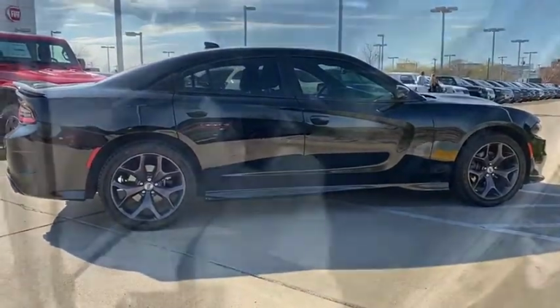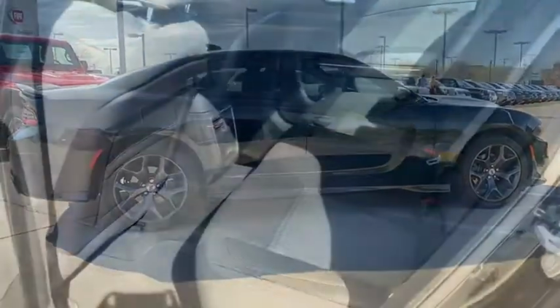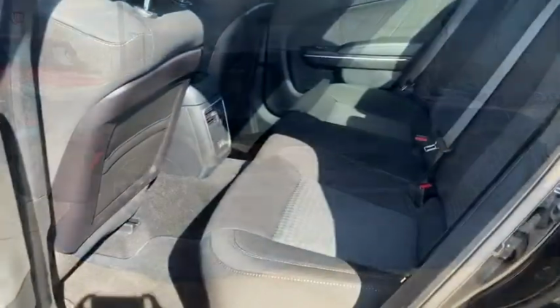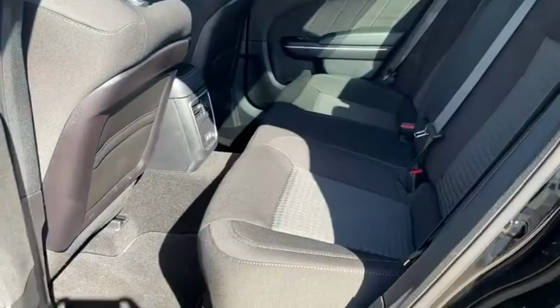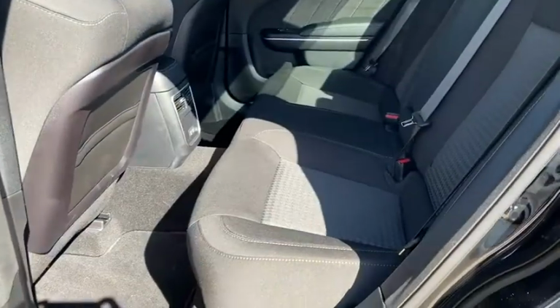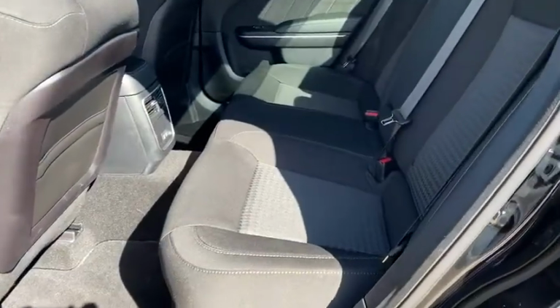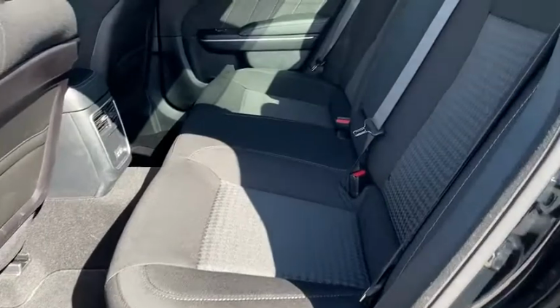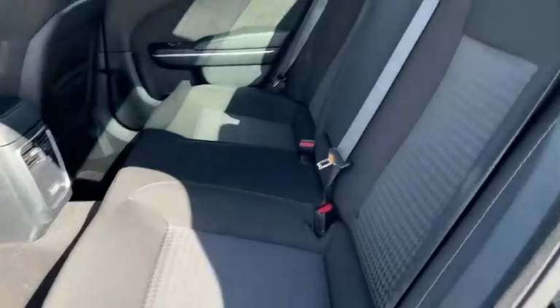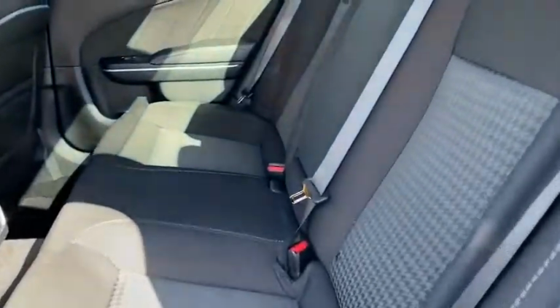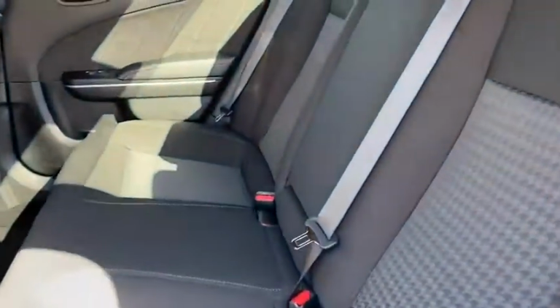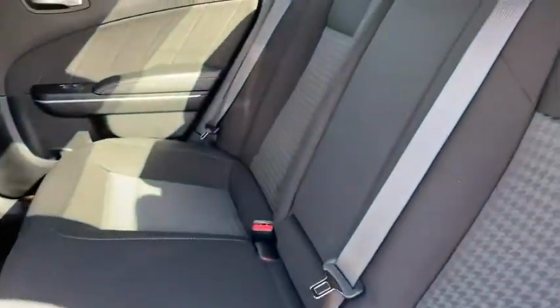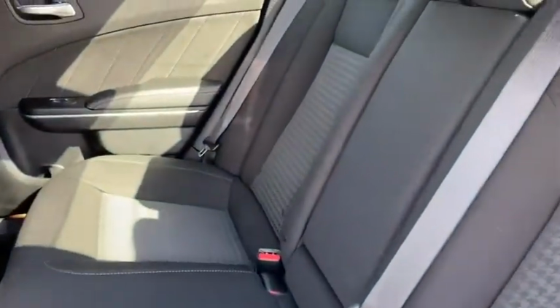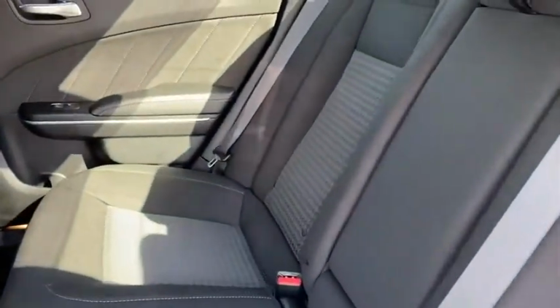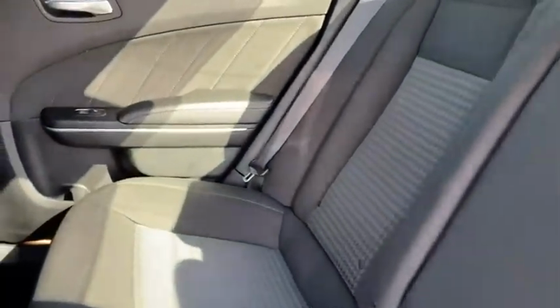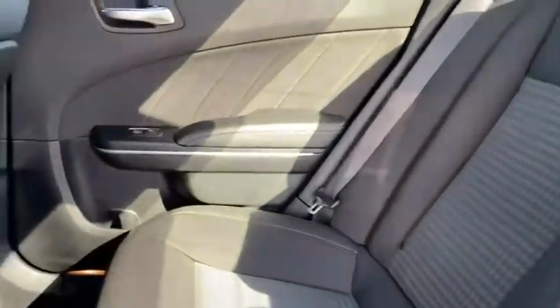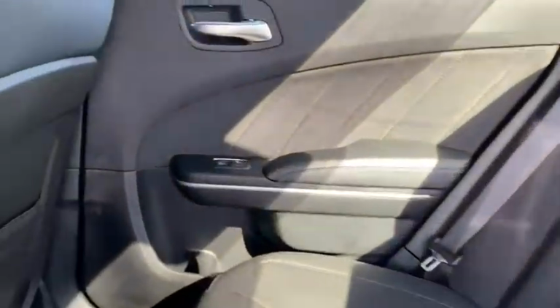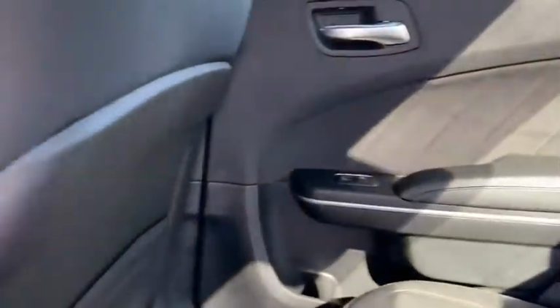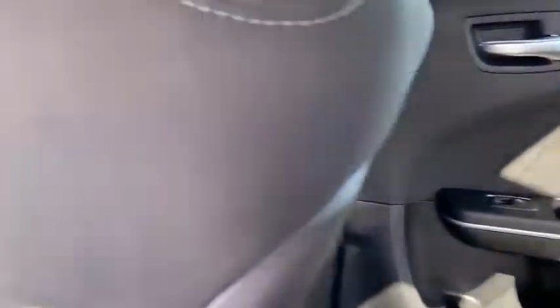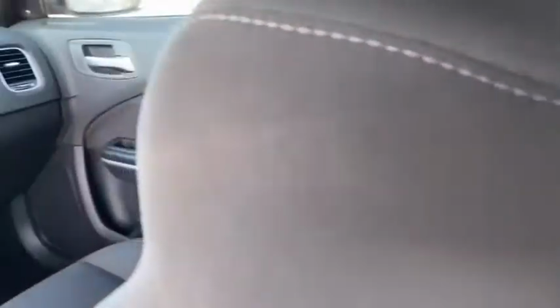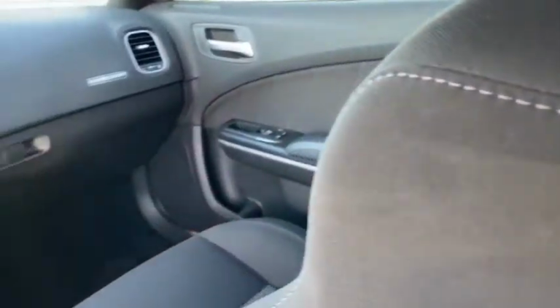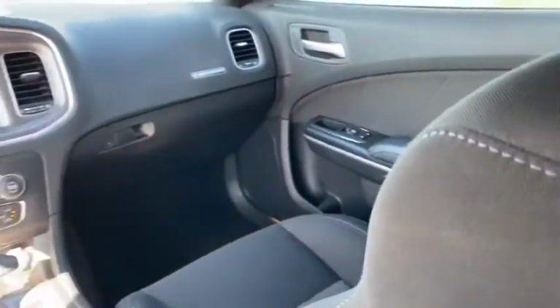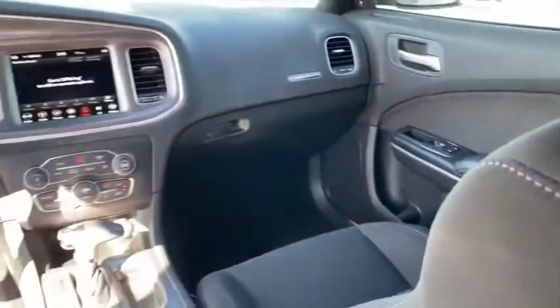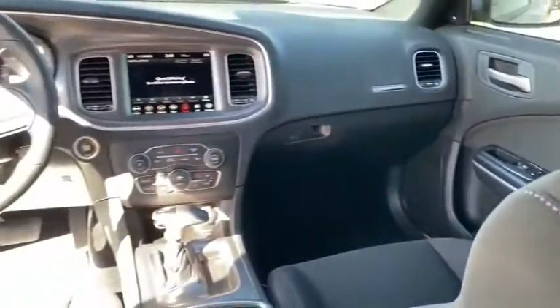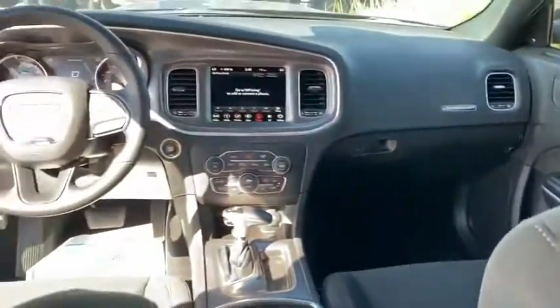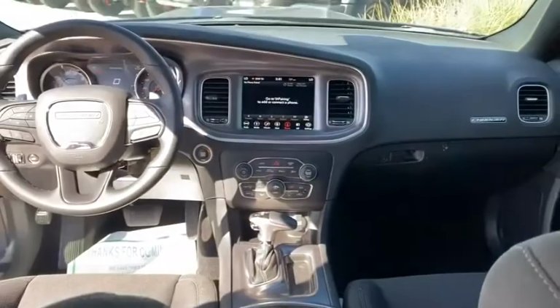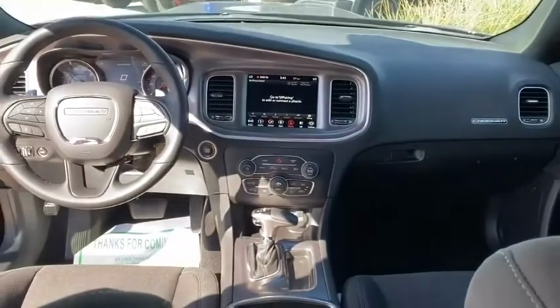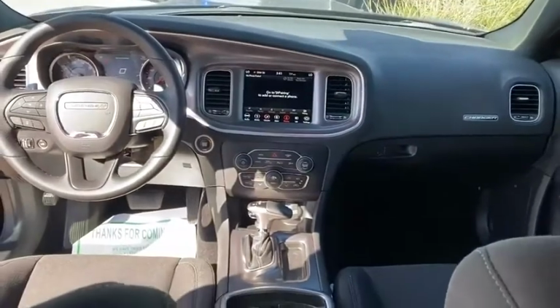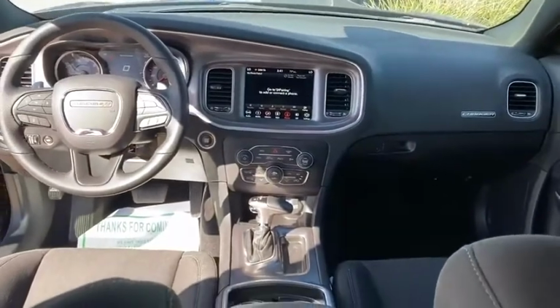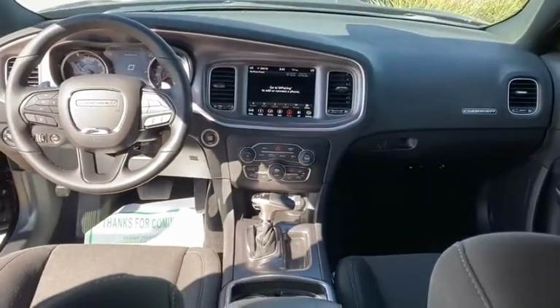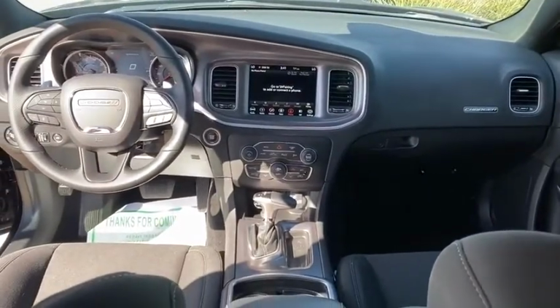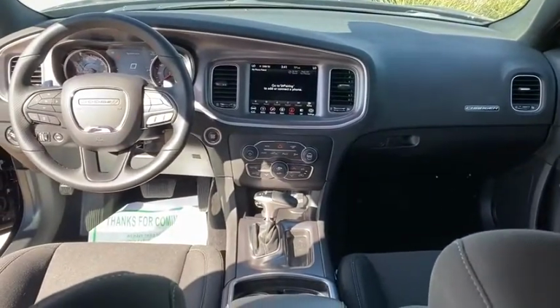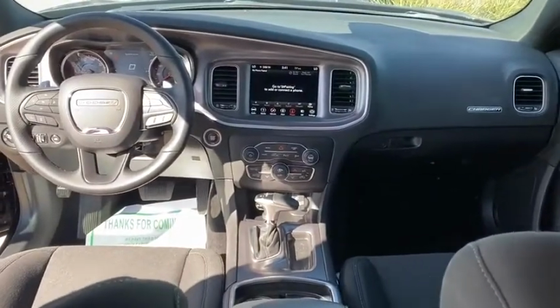Brake assist, overhead console, panic alarm, remote keyless entry, tachometer, front bucket seats, front reading lamps. Come see the car for yourself.